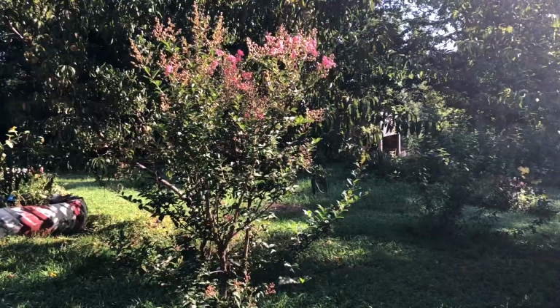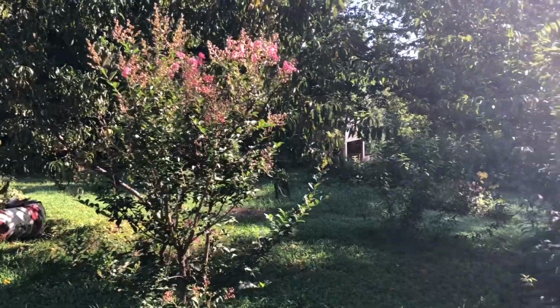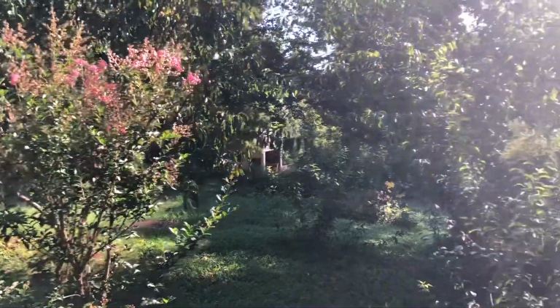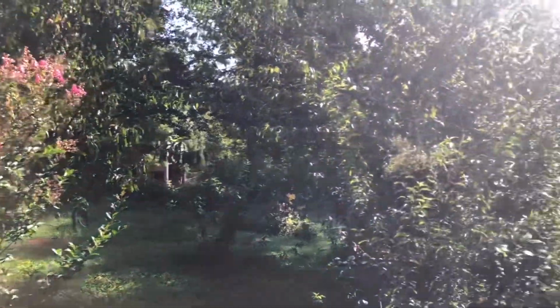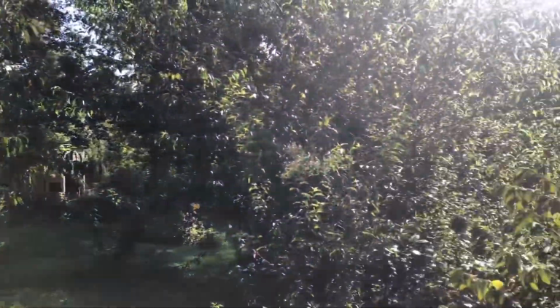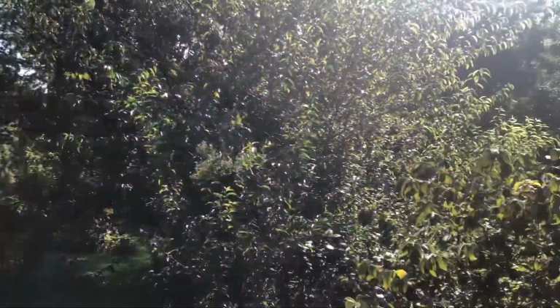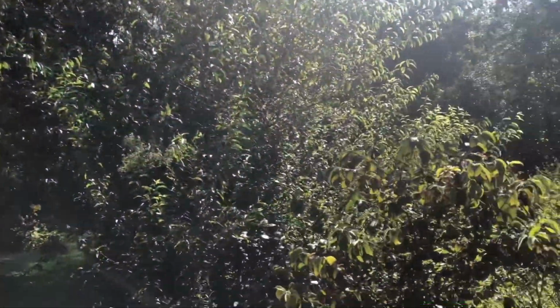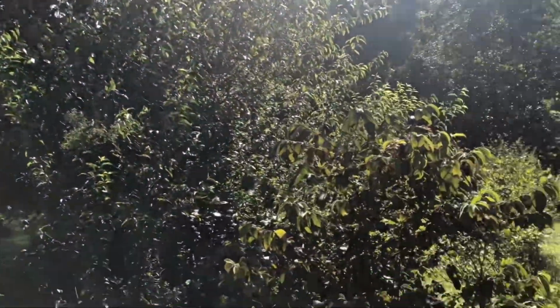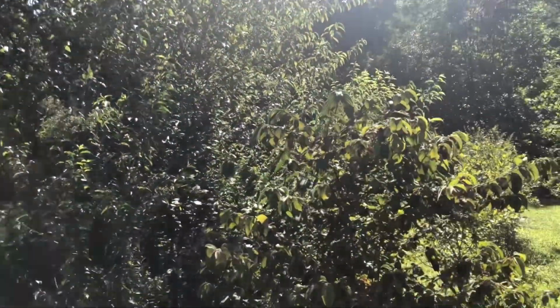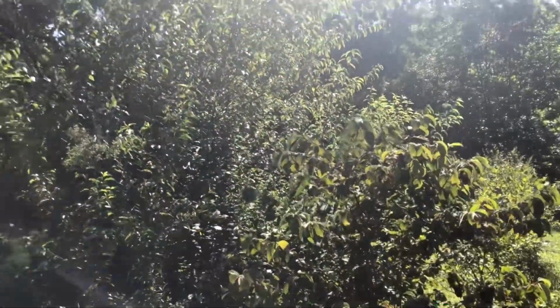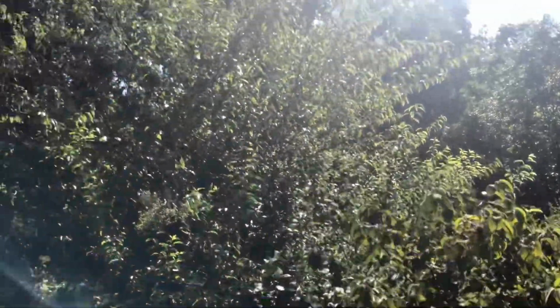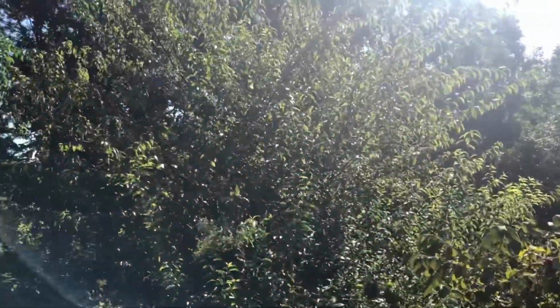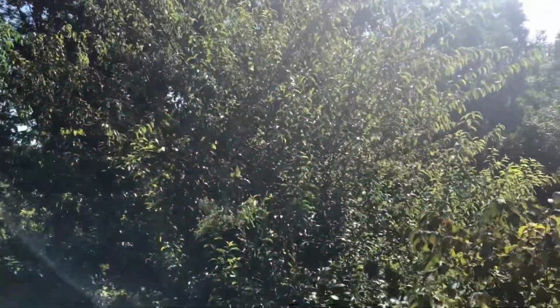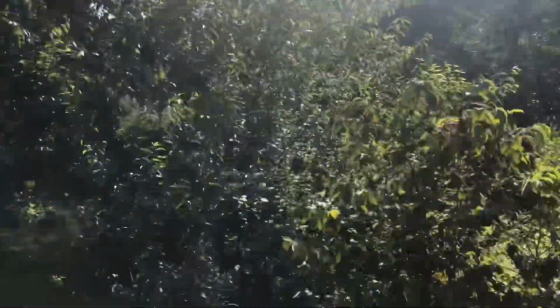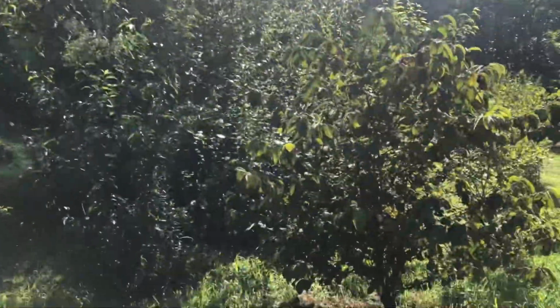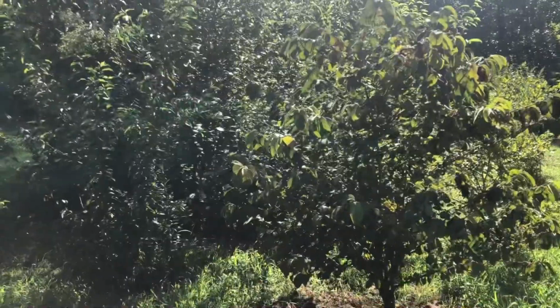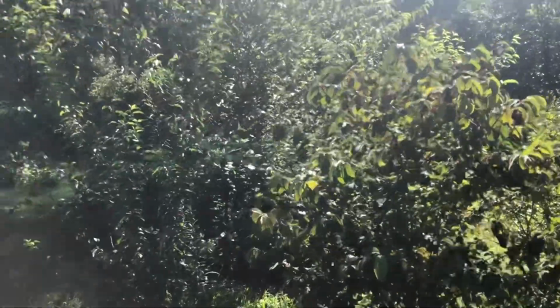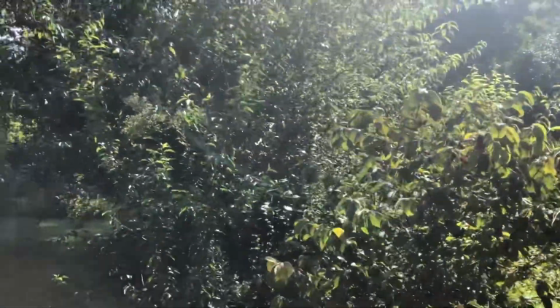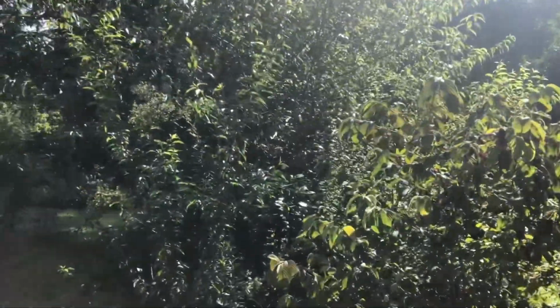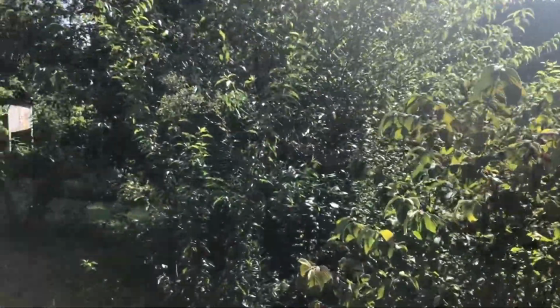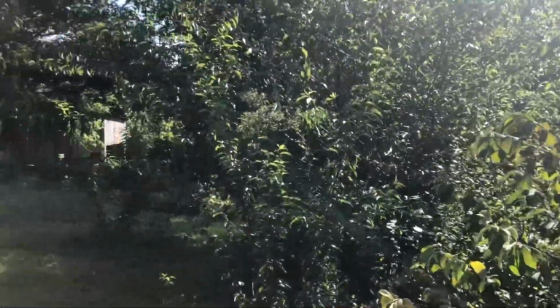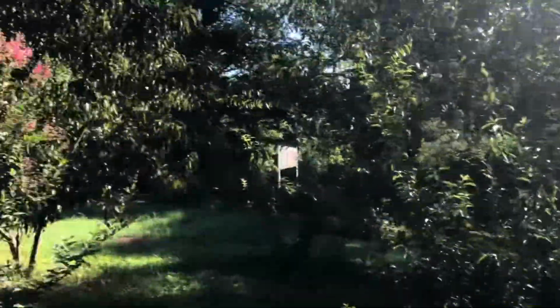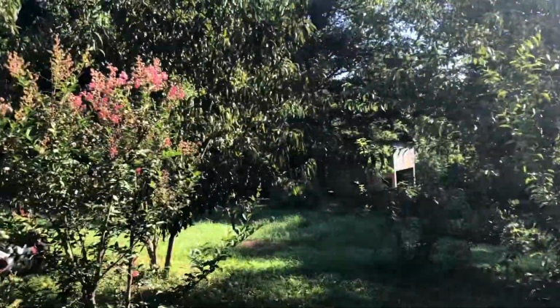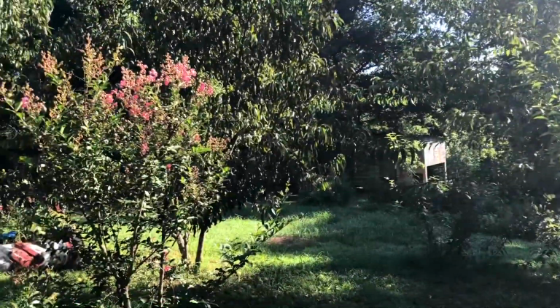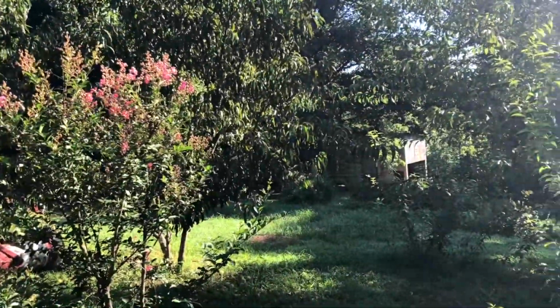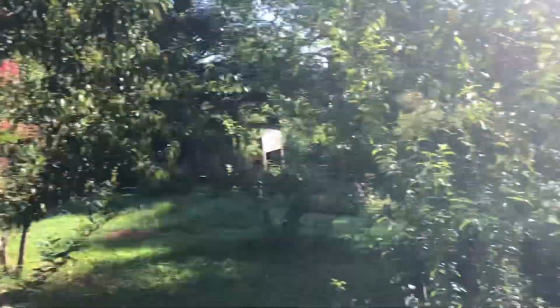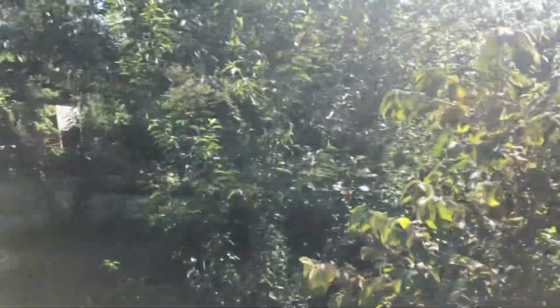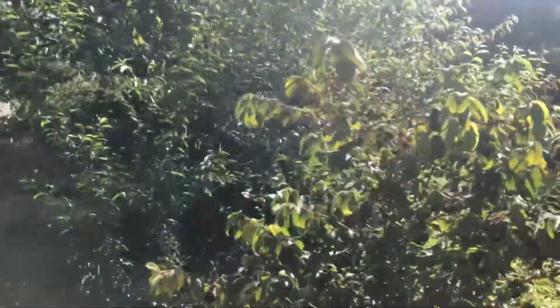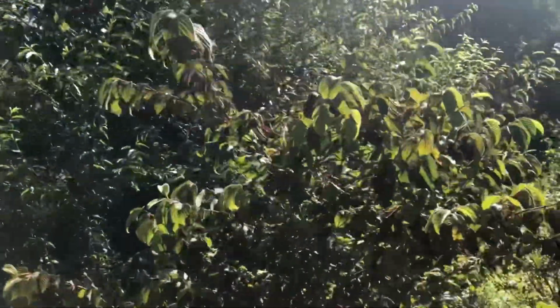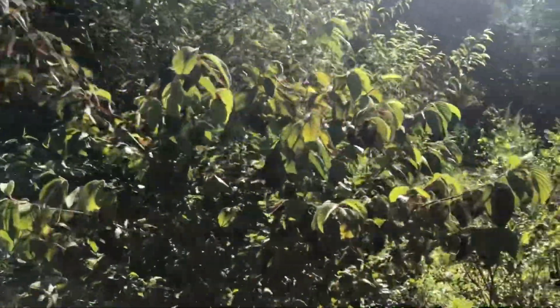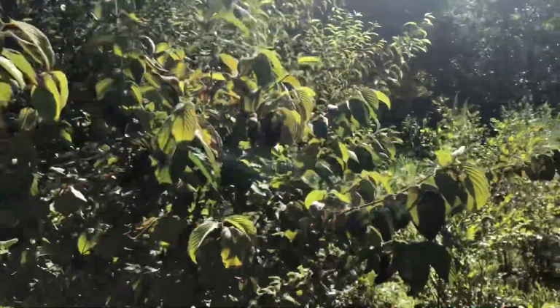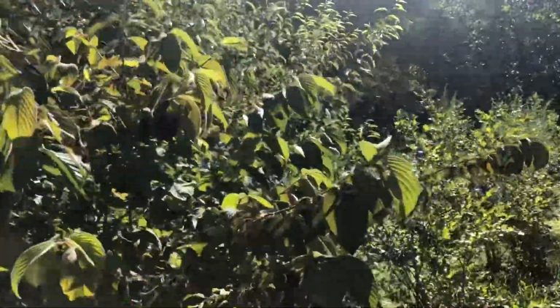It's a beautiful morning. Look at this, so pretty. The trees and birds singing. See what we have in the garden.